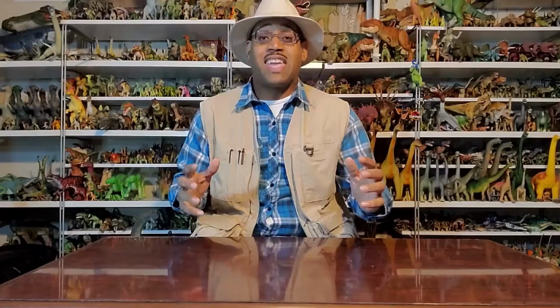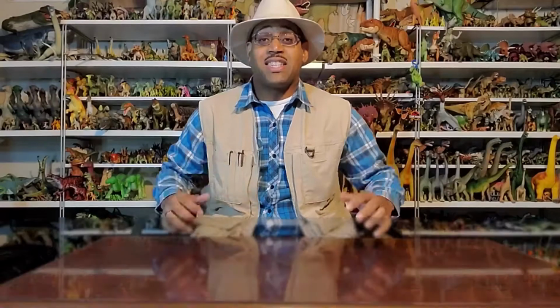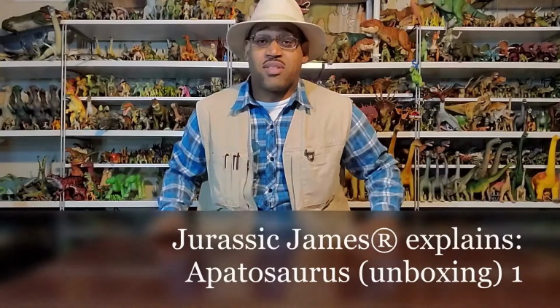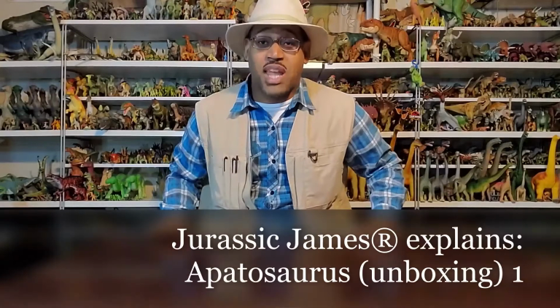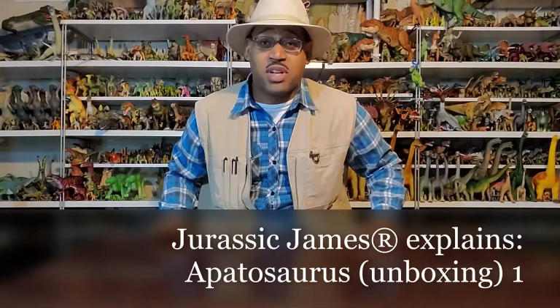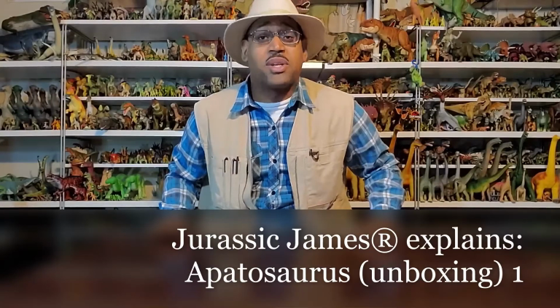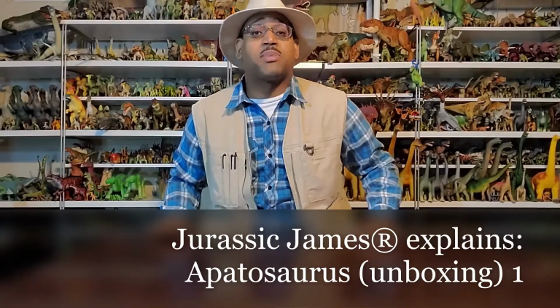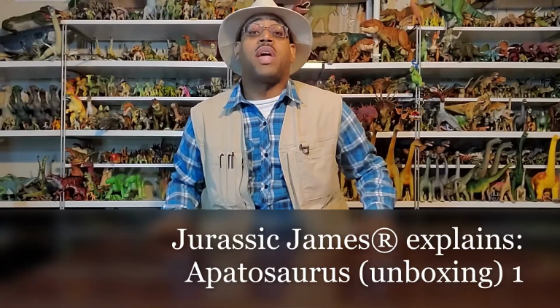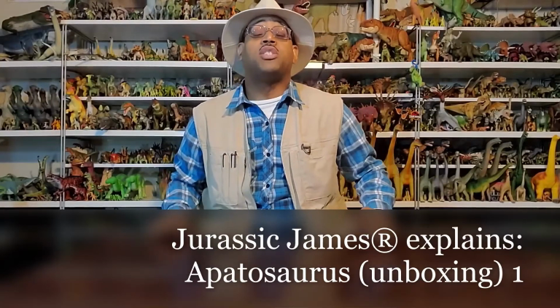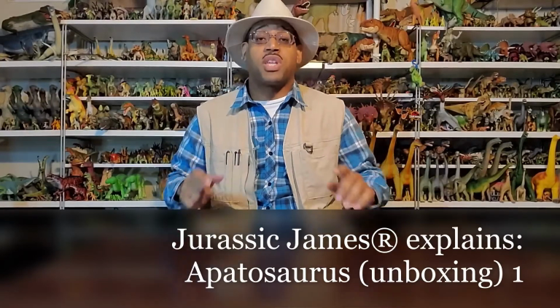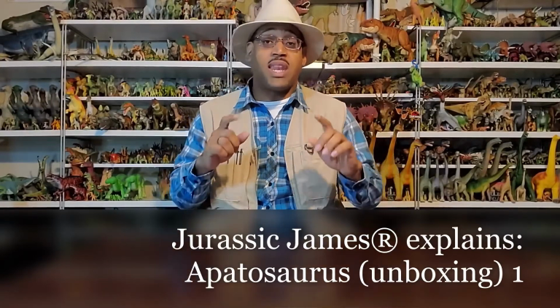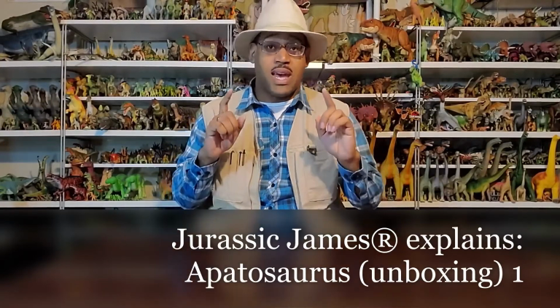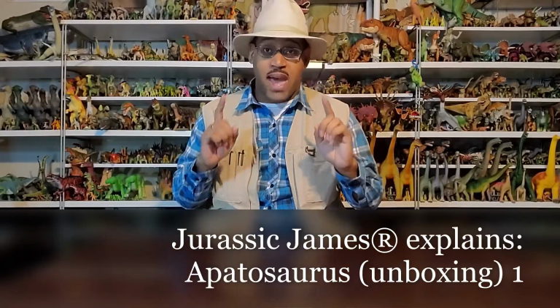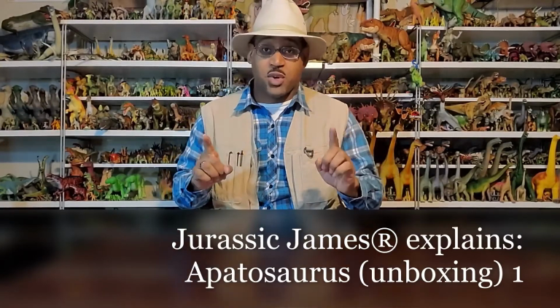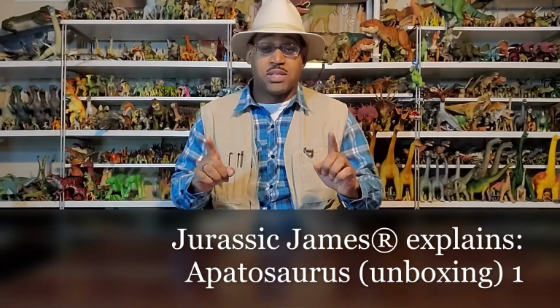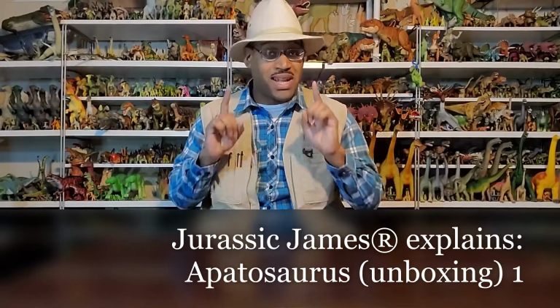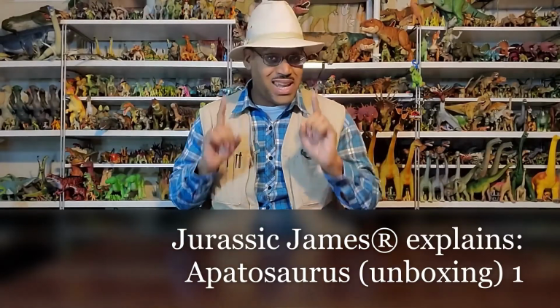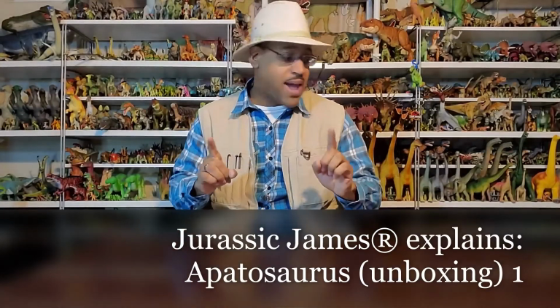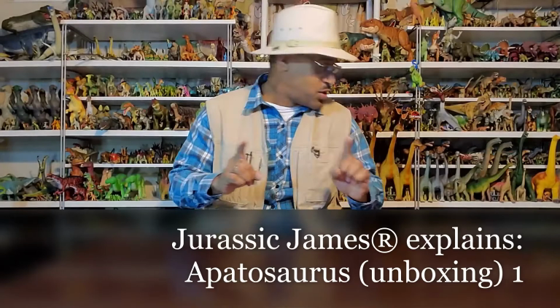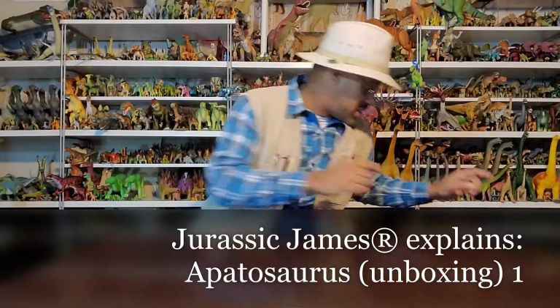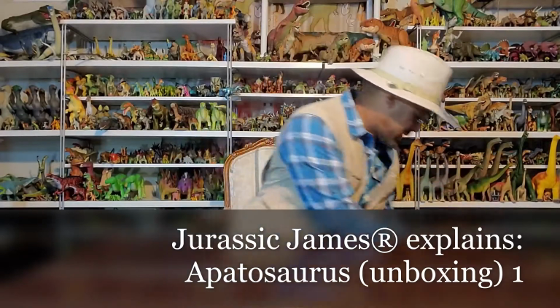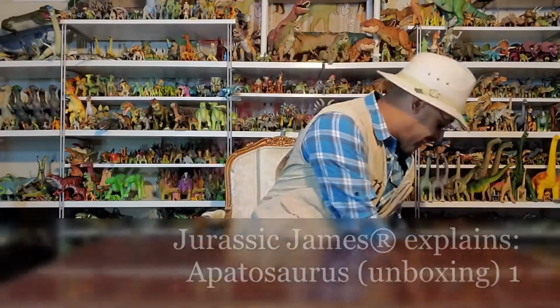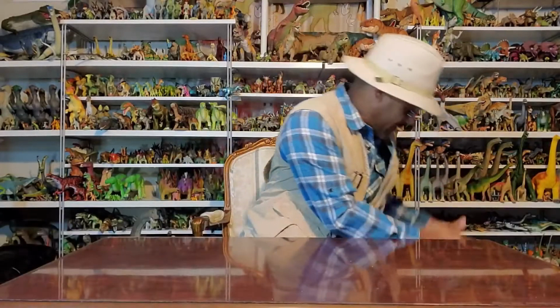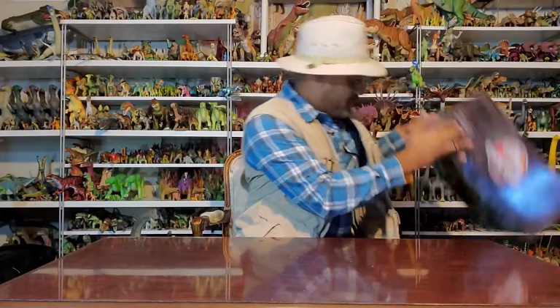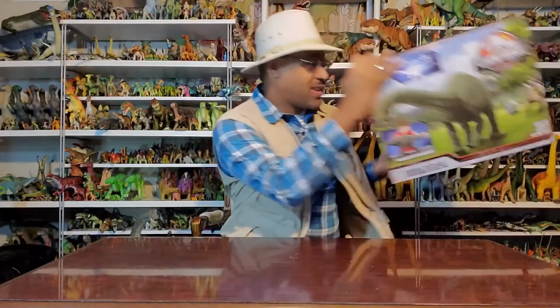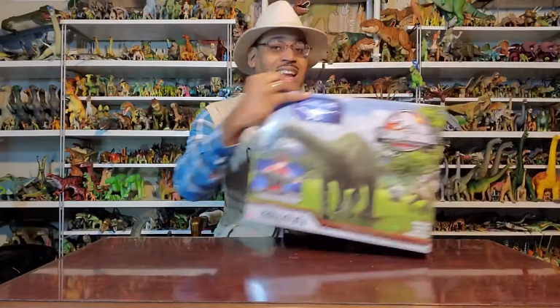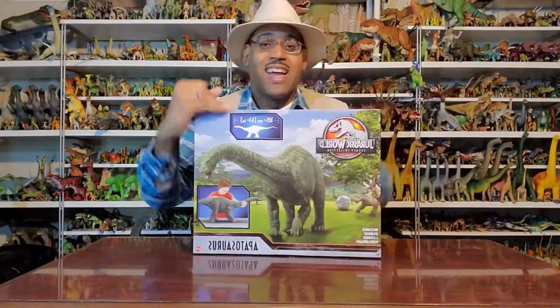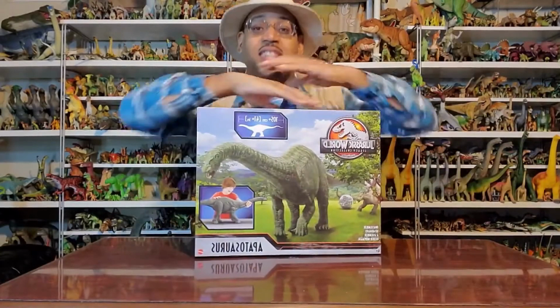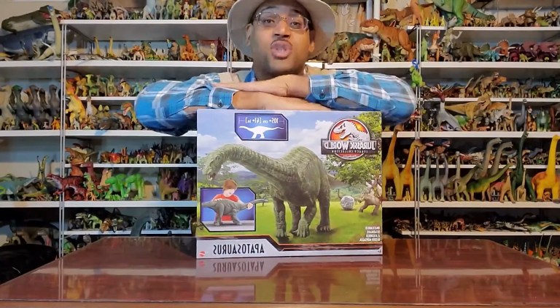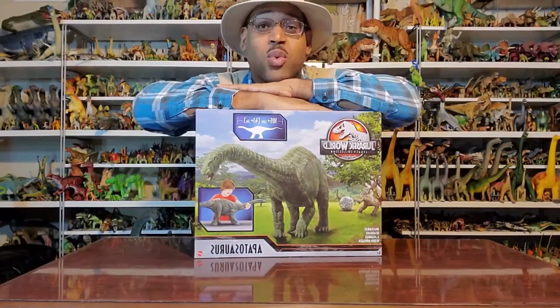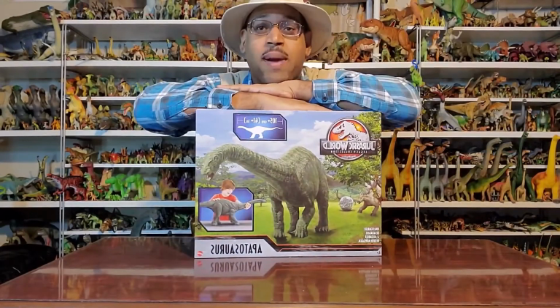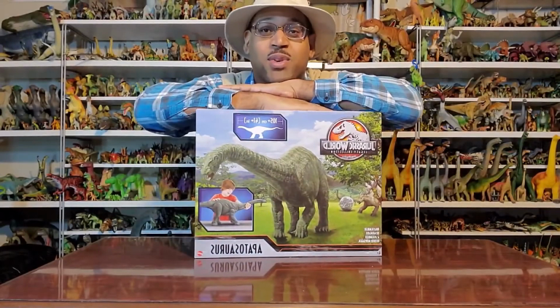Hey kids, it's Jurassic James, and on this Jurassic James Explains, we're looking at Apatosaurus — but not just any Apatosaurus, the Jurassic World Apatosaurus.